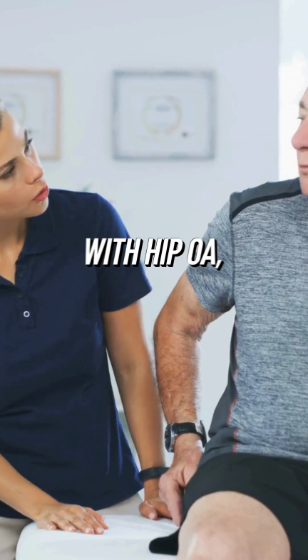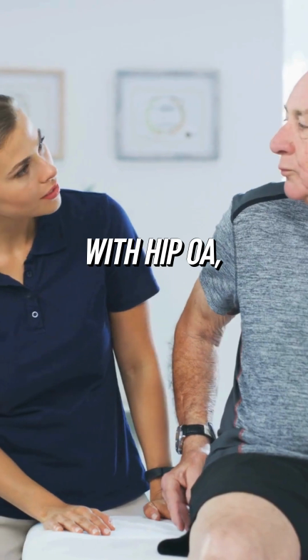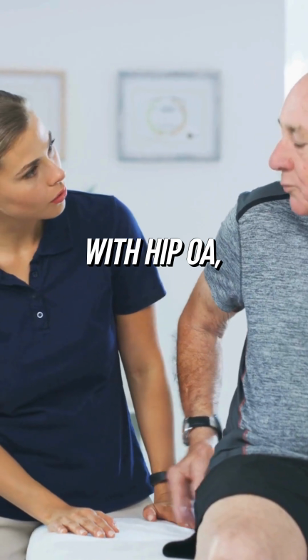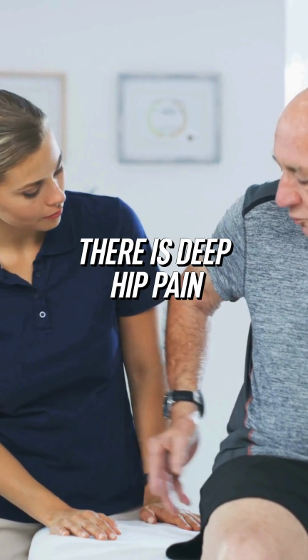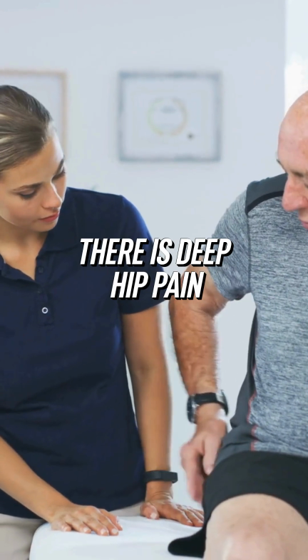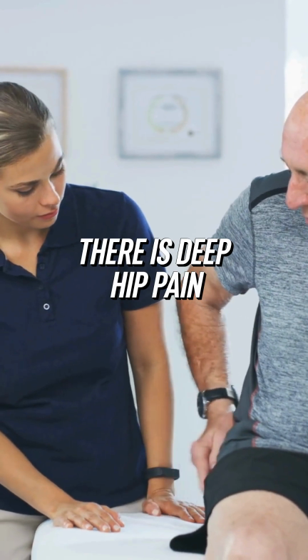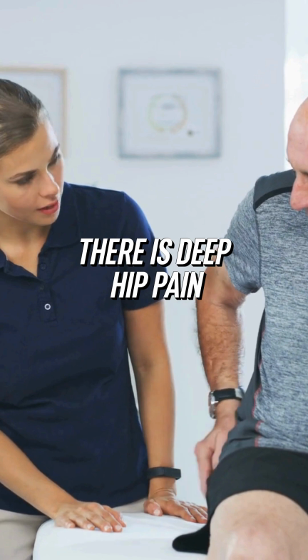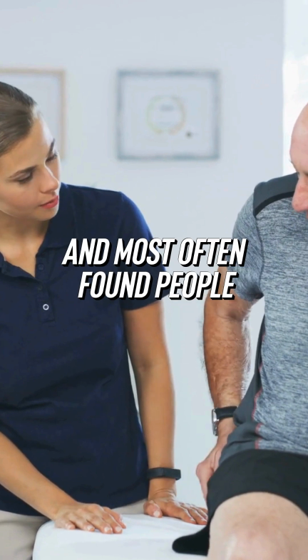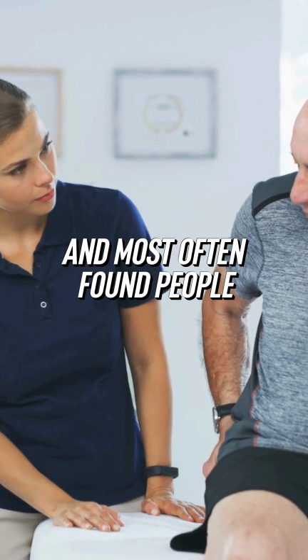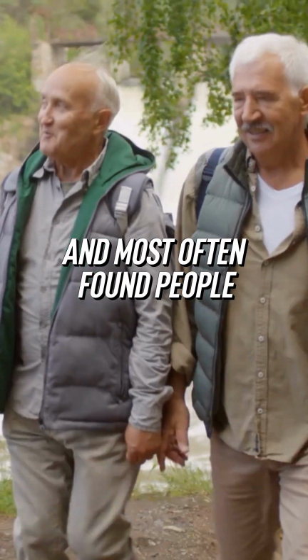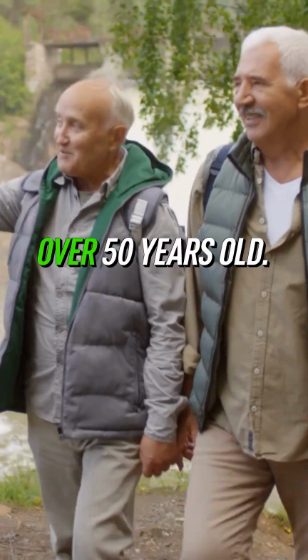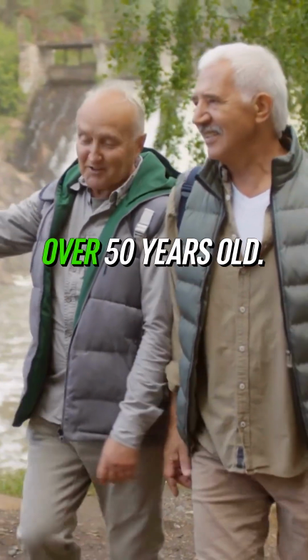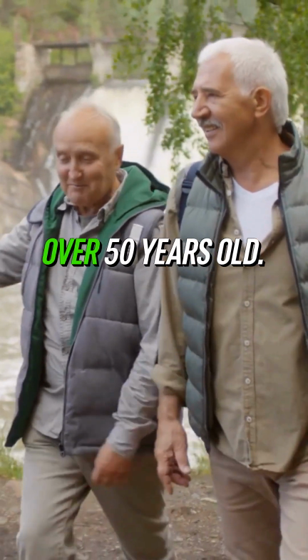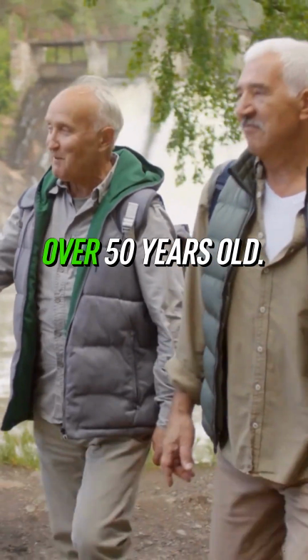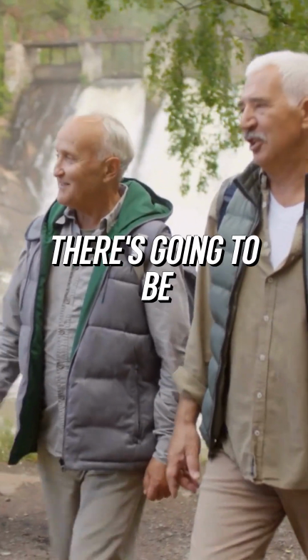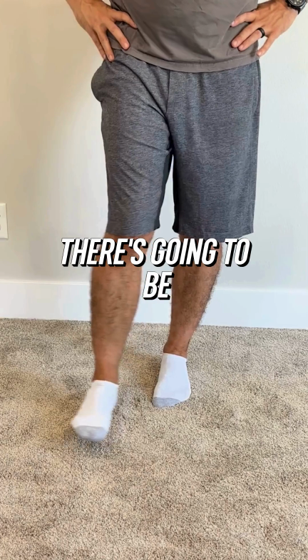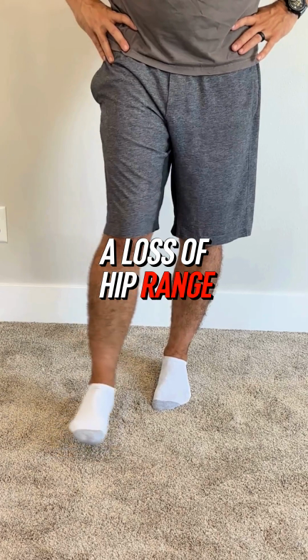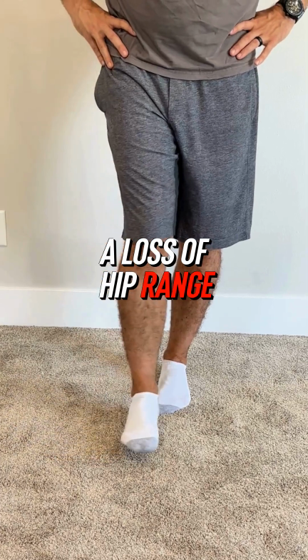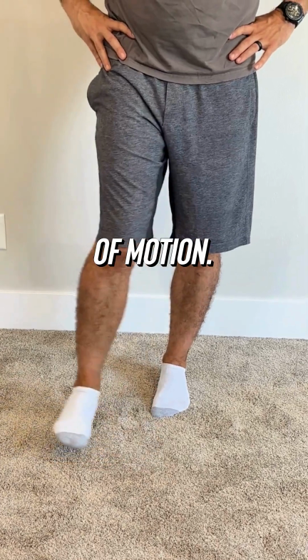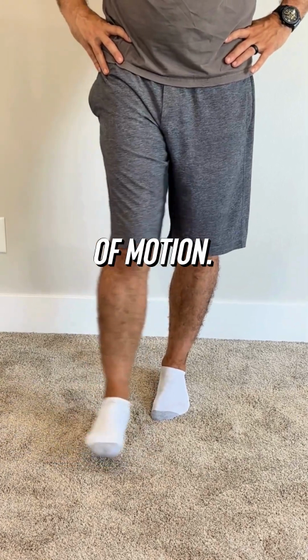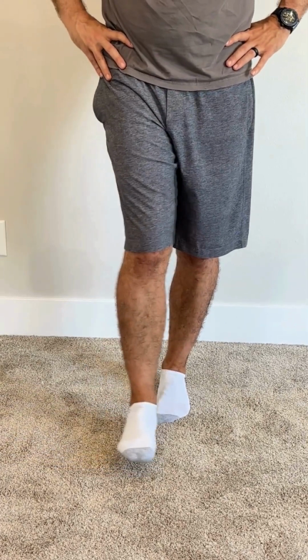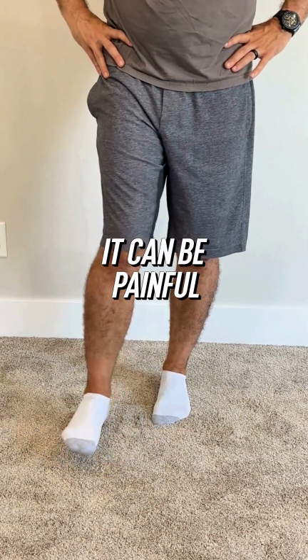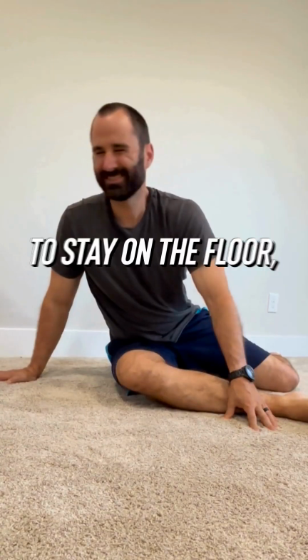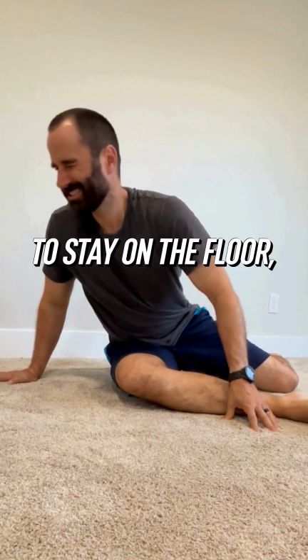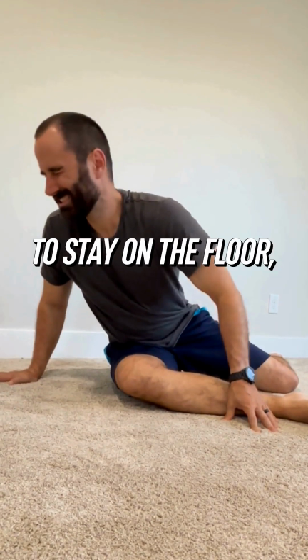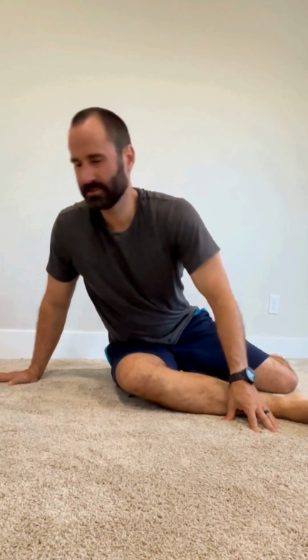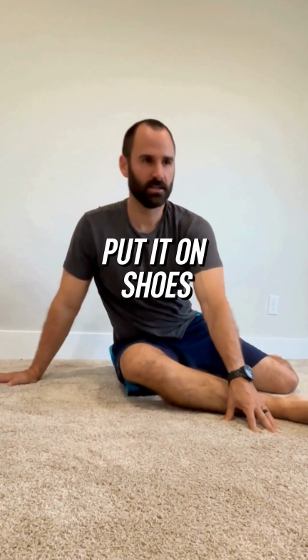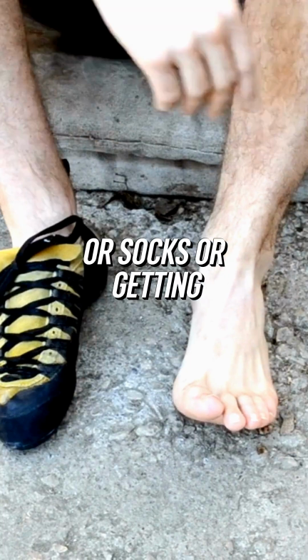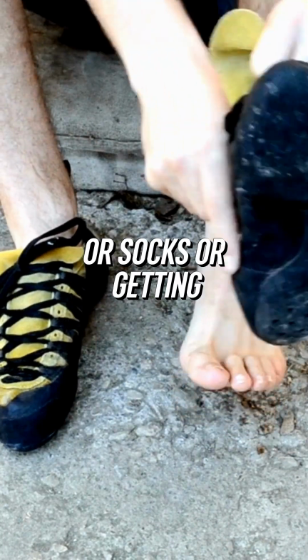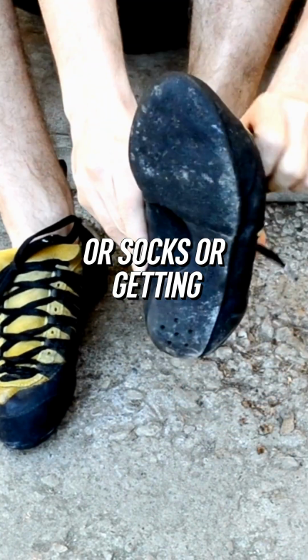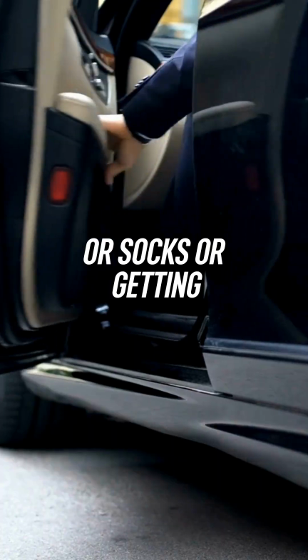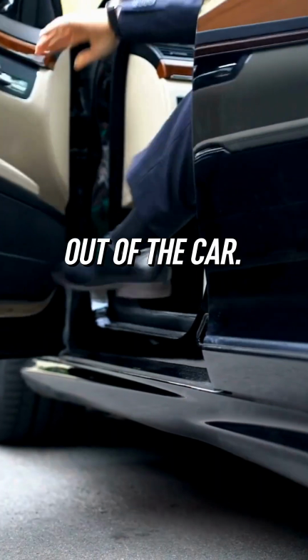With hip OA, there is deep hip pain, most often found in people over 50 years old. There's going to be a loss of hip range of motion. It's going to be painful sitting on the floor, putting on shoes or socks, or getting out of the car.